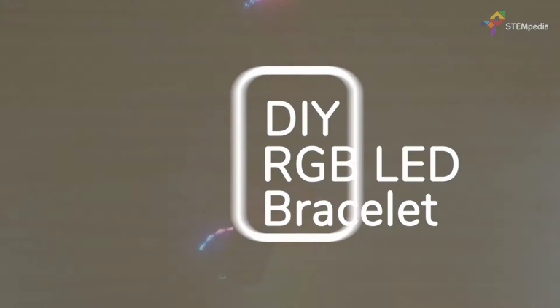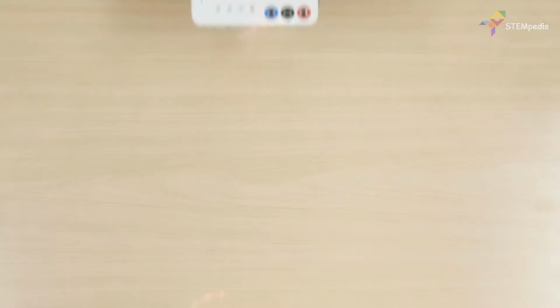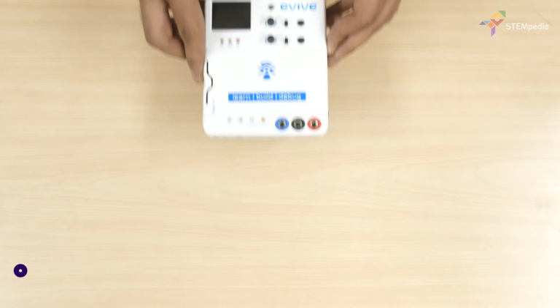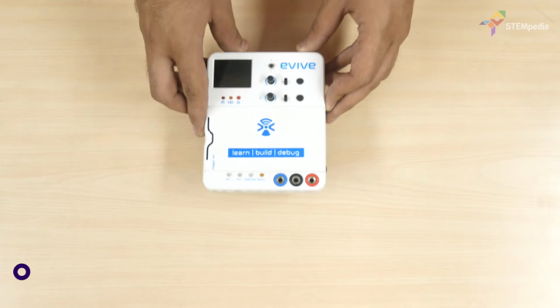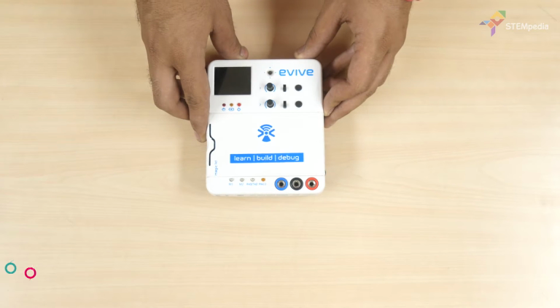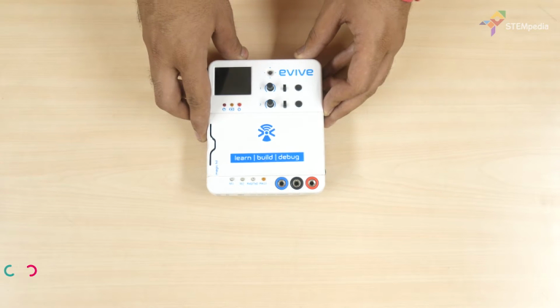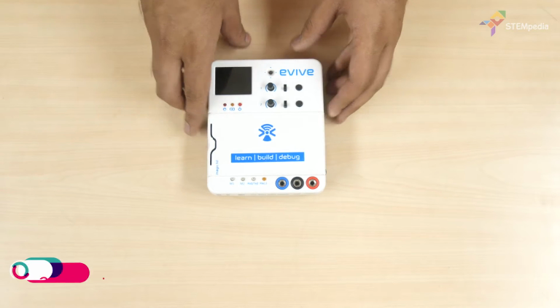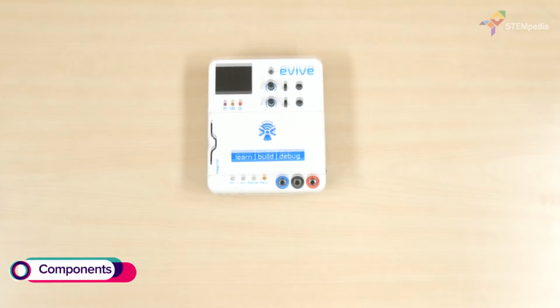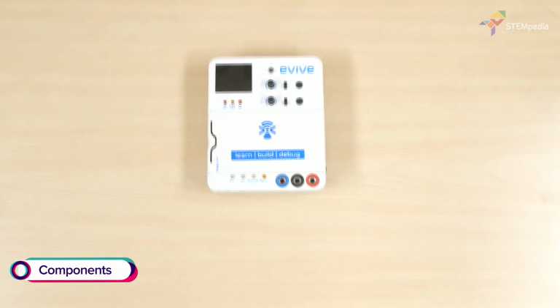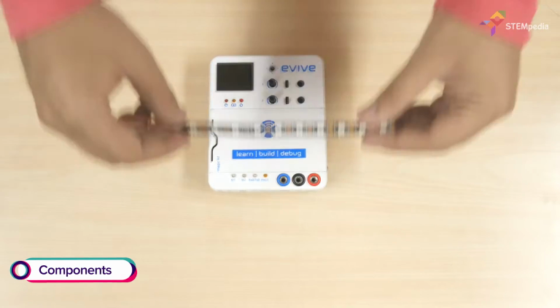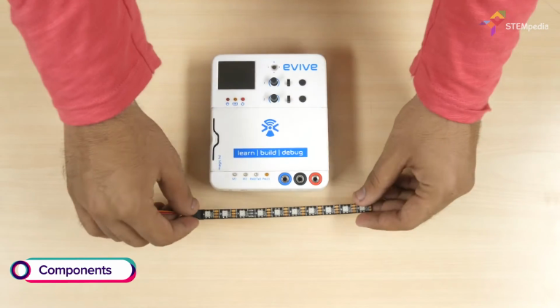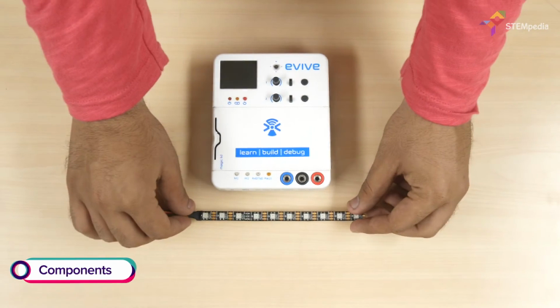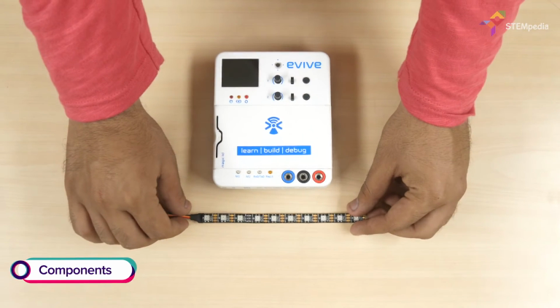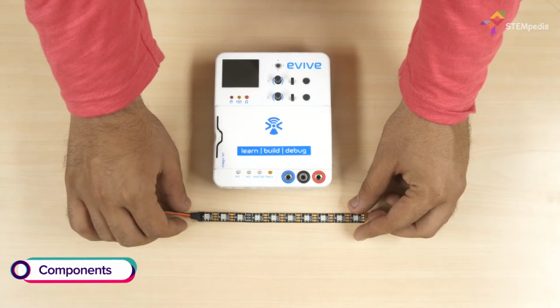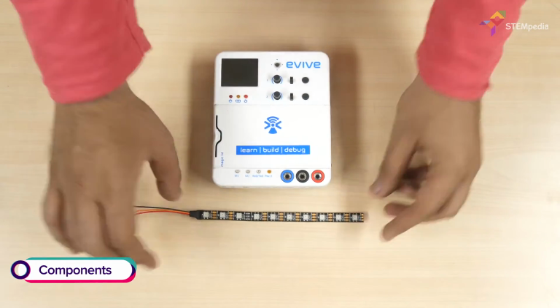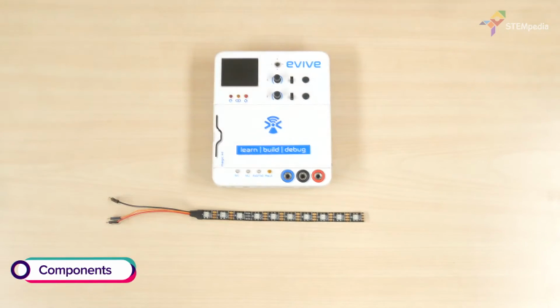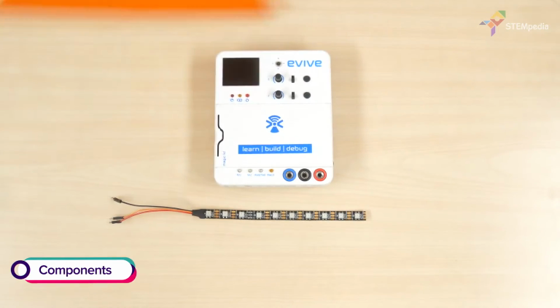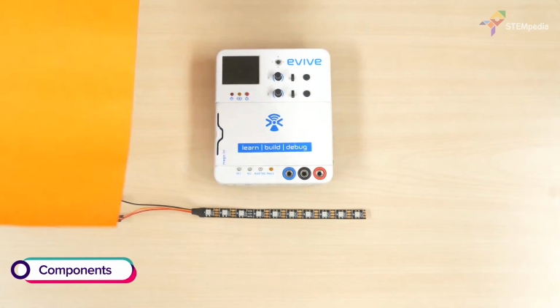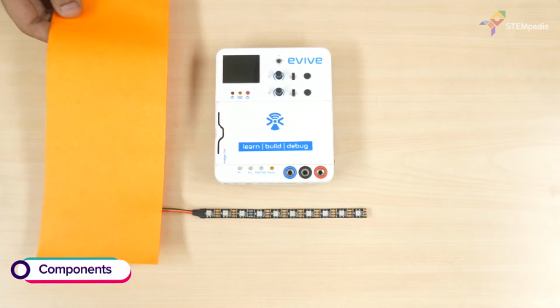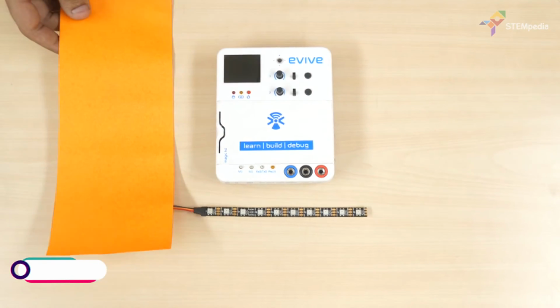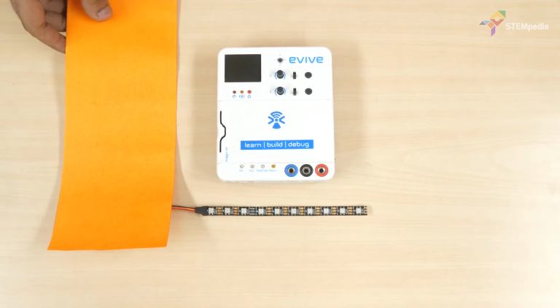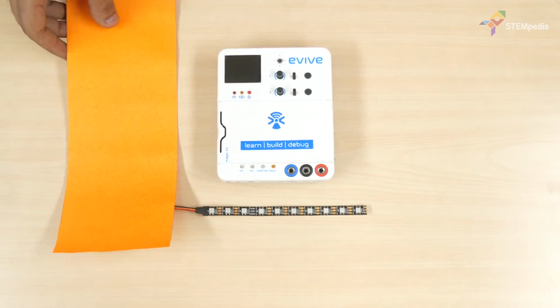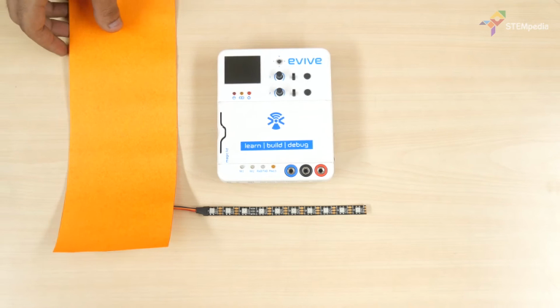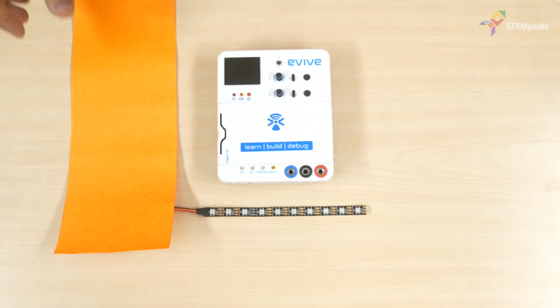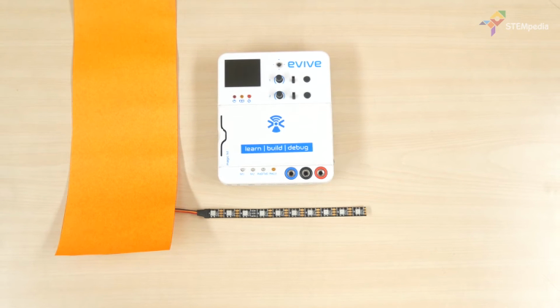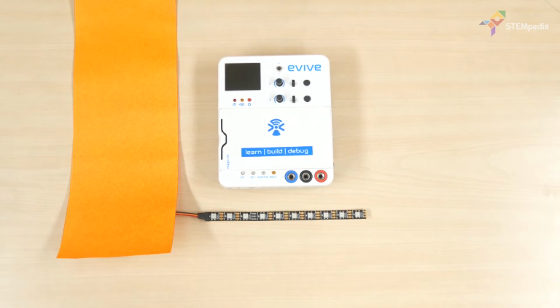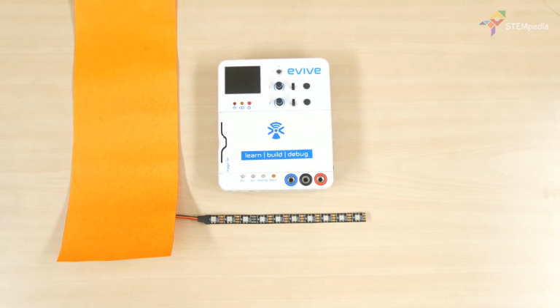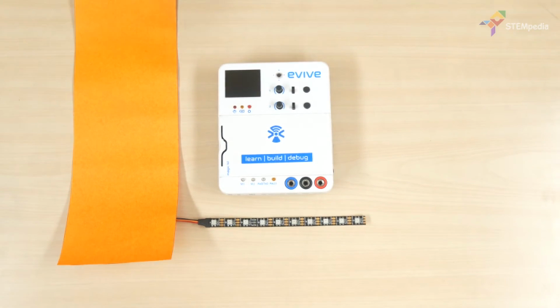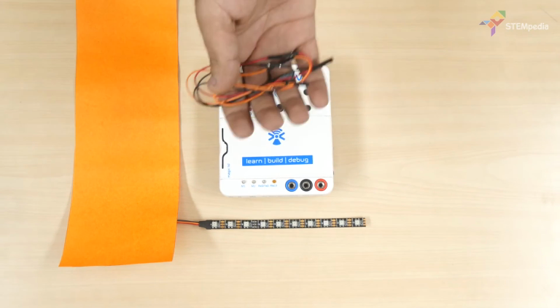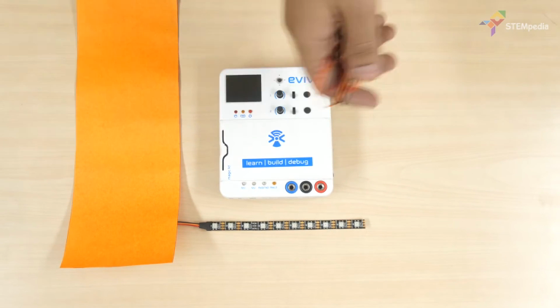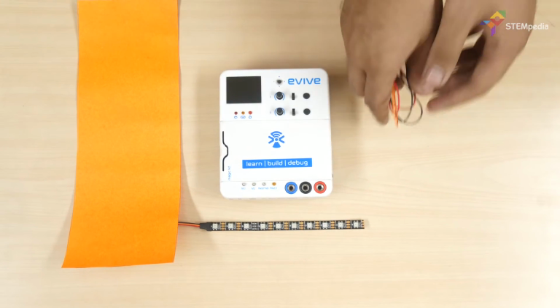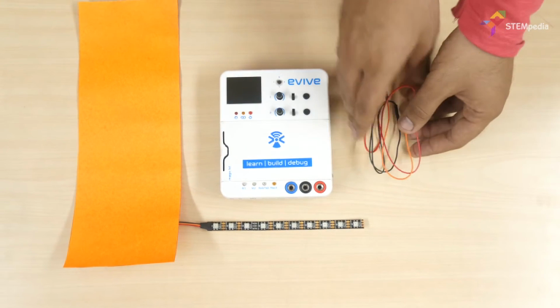For making the bracelet, we'll need a wire, a 10 pixel RGB LED strip, a colored chart paper, and 6 male to female jumper cables.